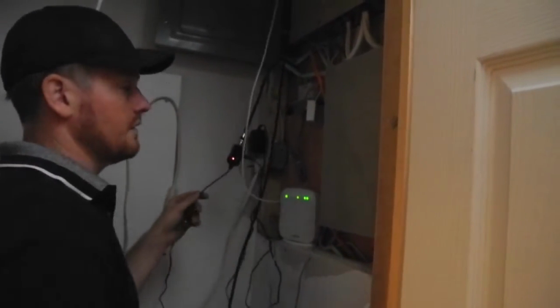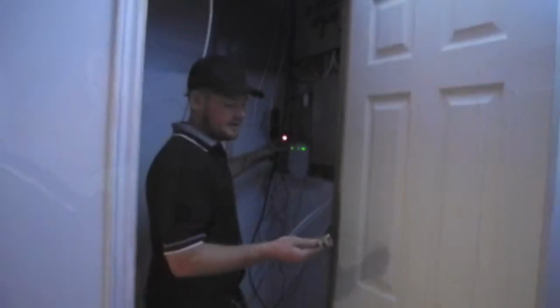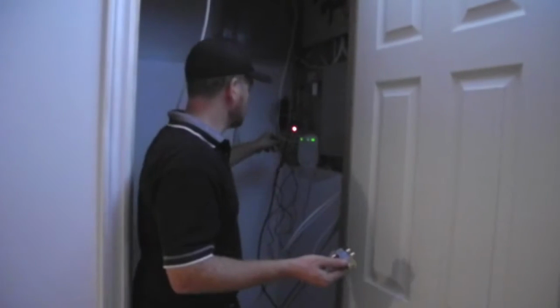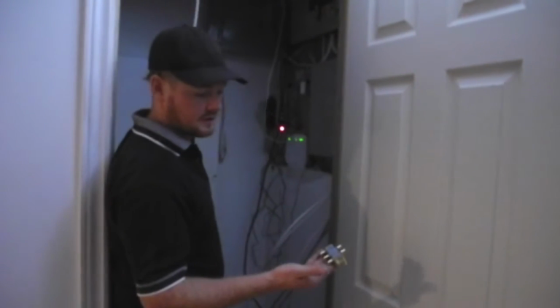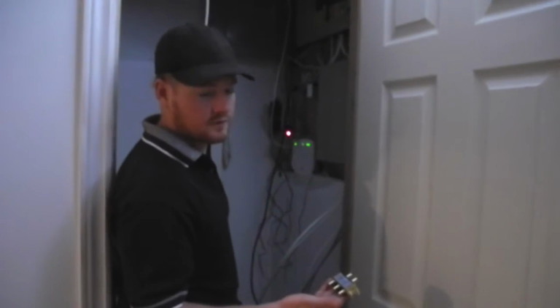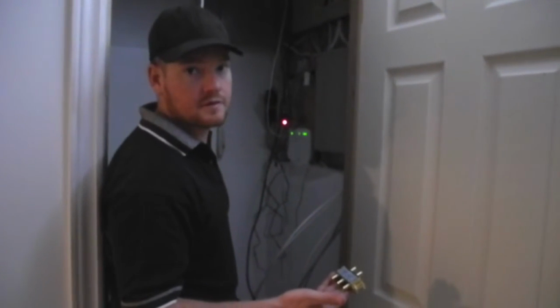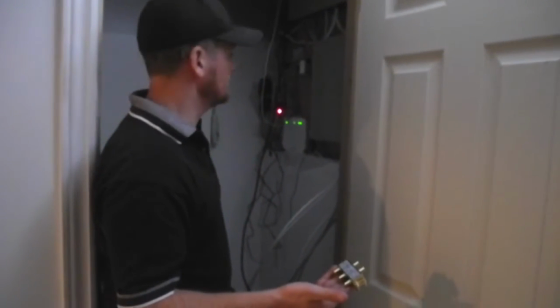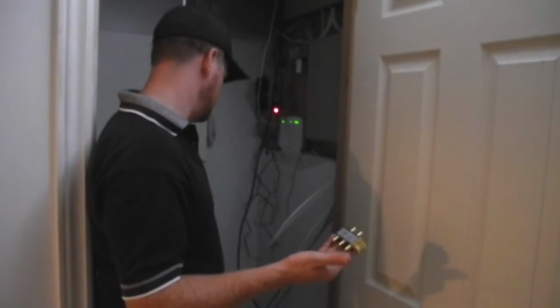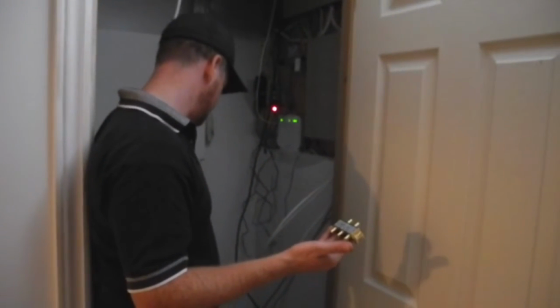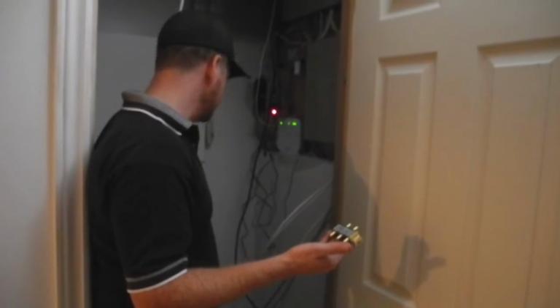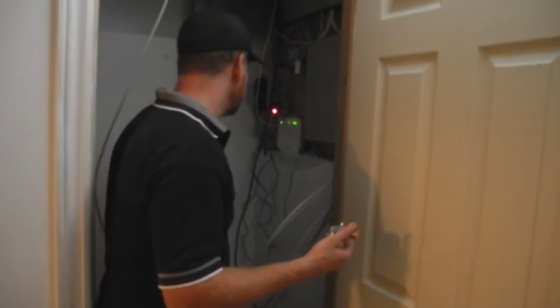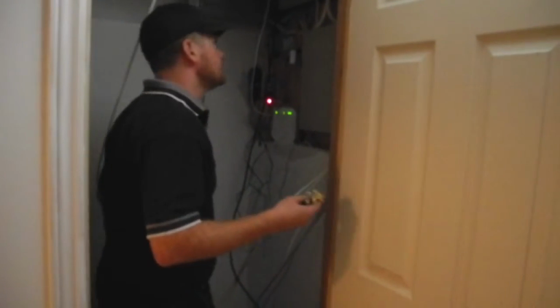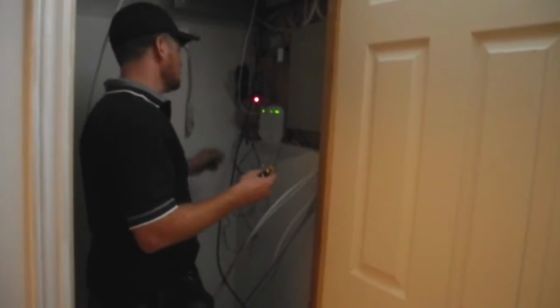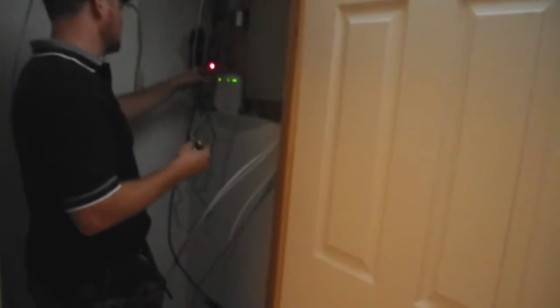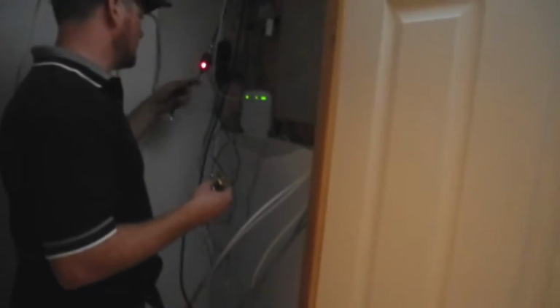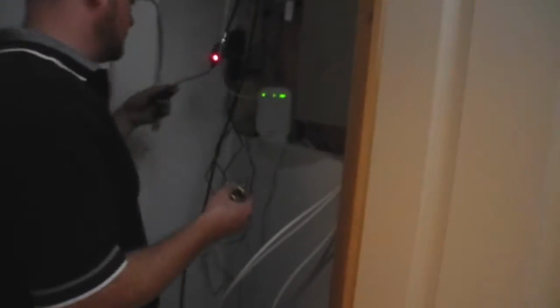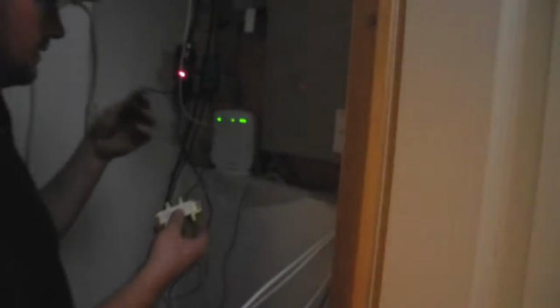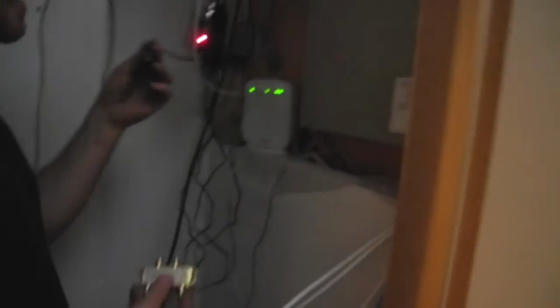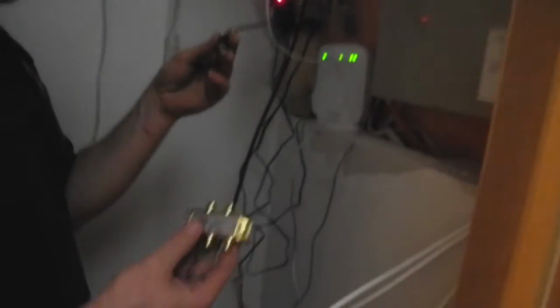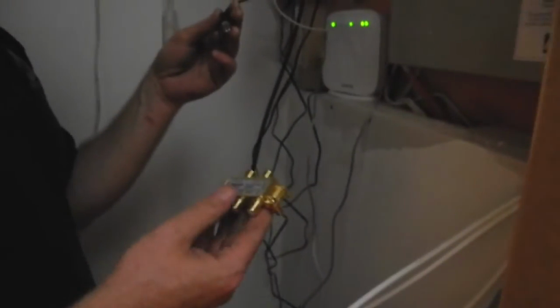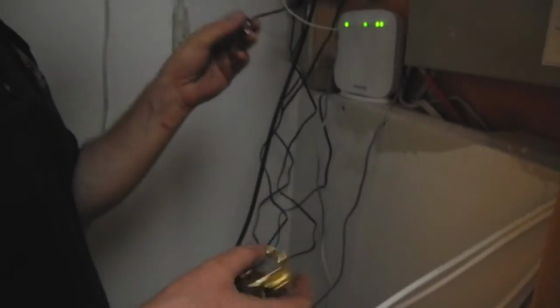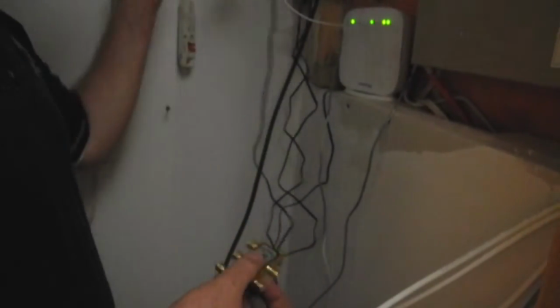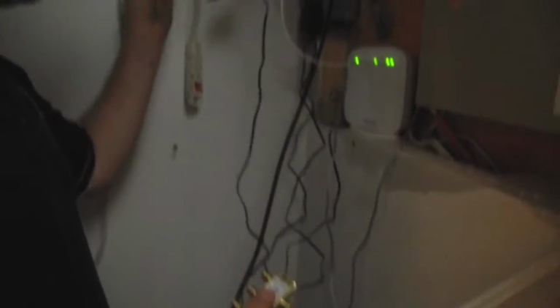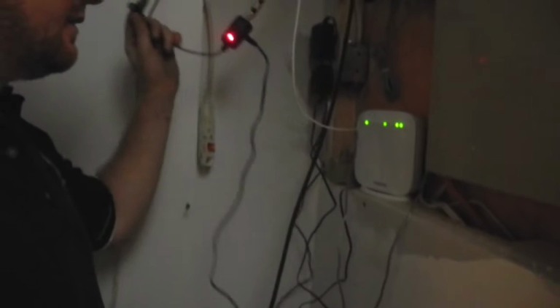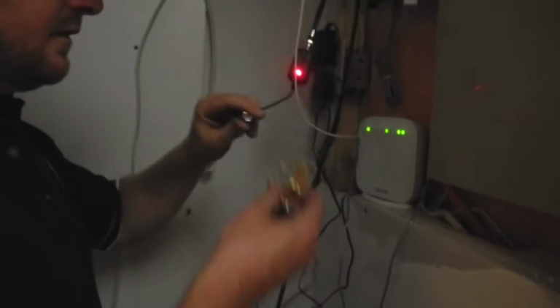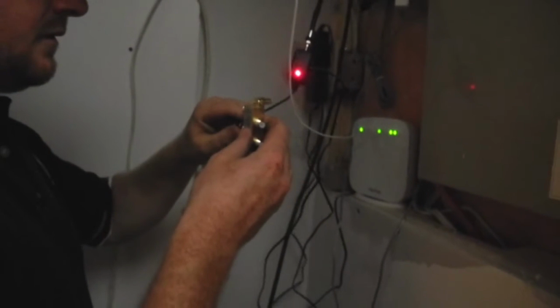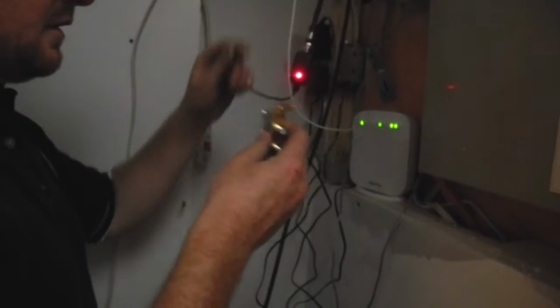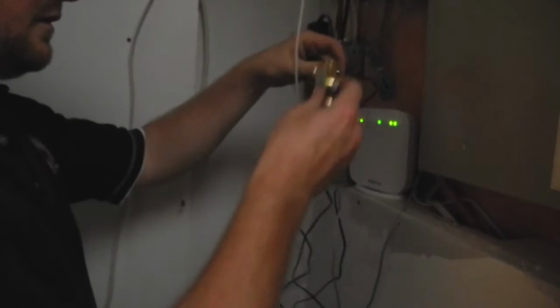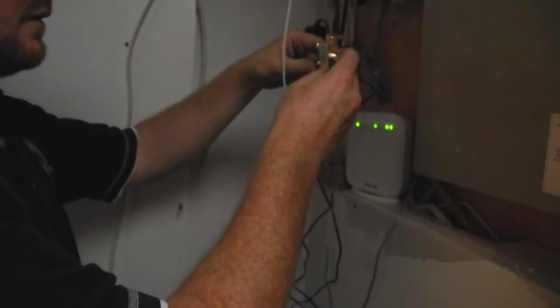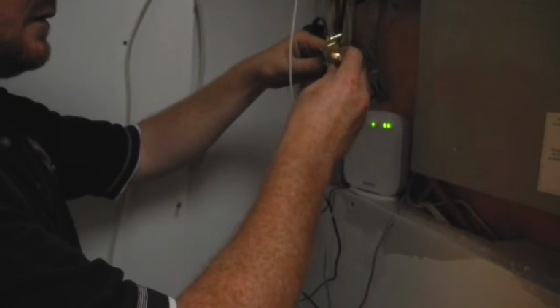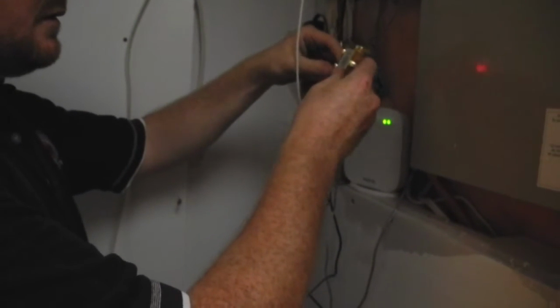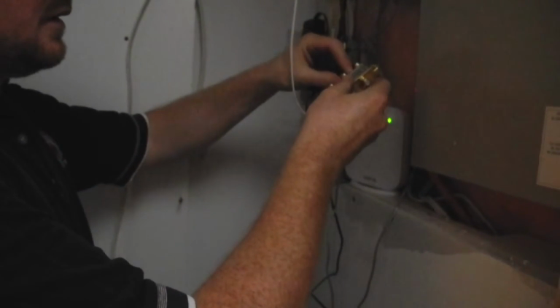What we're doing now is hooking into a four-way splitter to connect his TVs. This input here is coming from the antenna, and it's going to go in on the 'in' port.